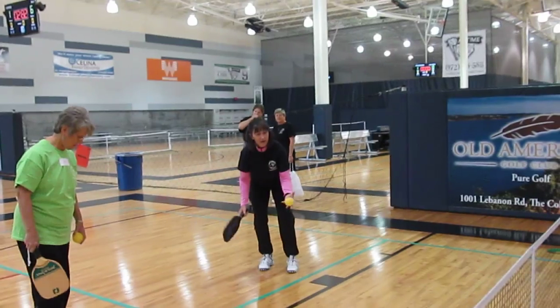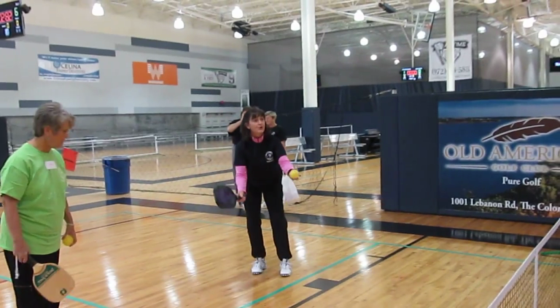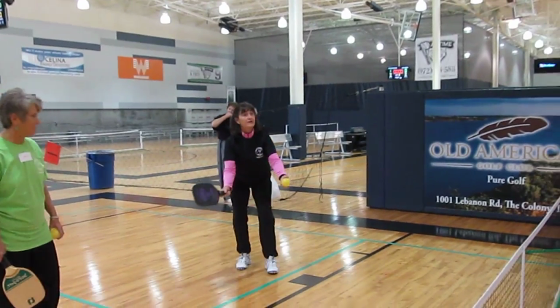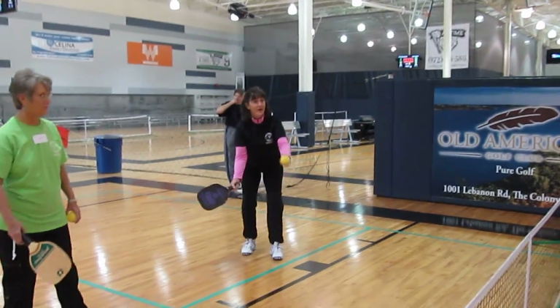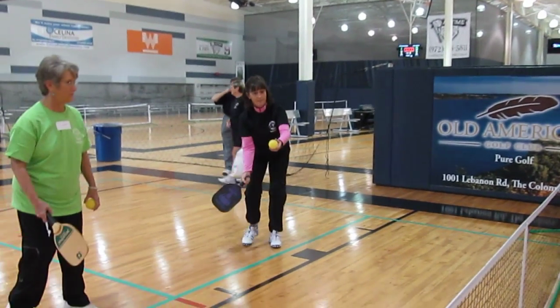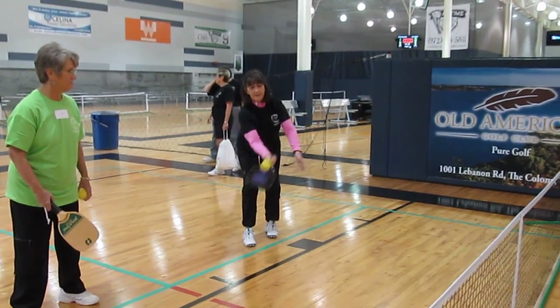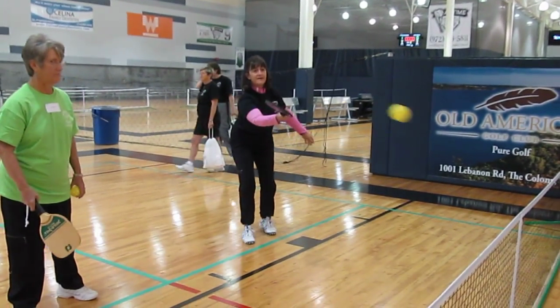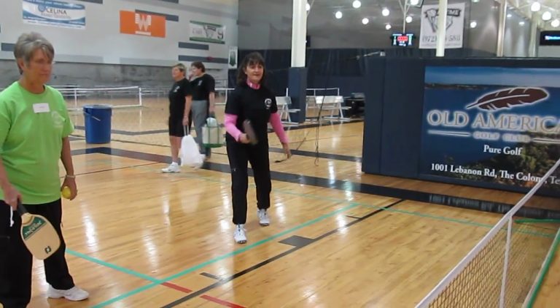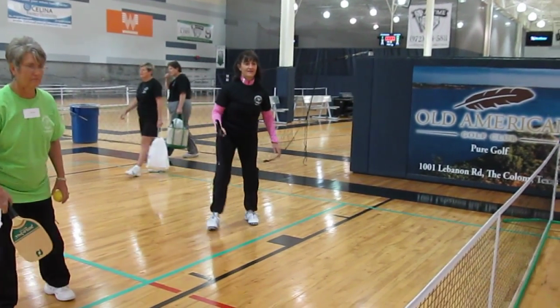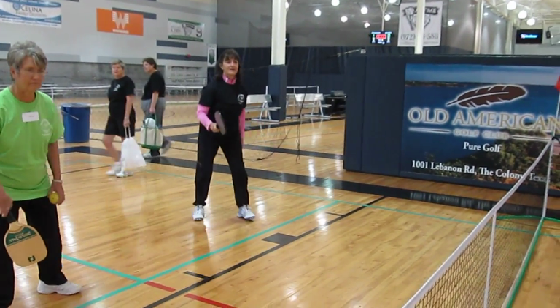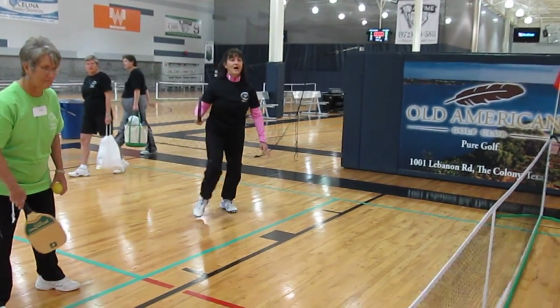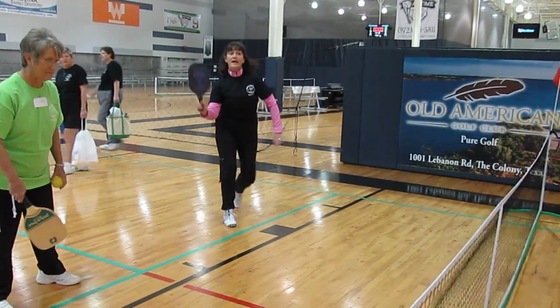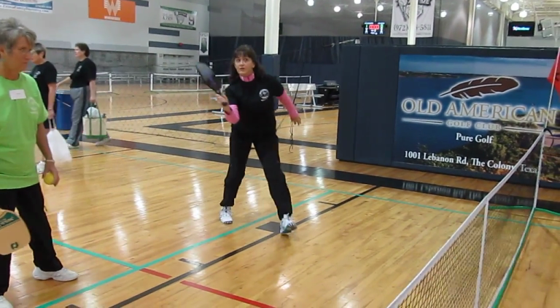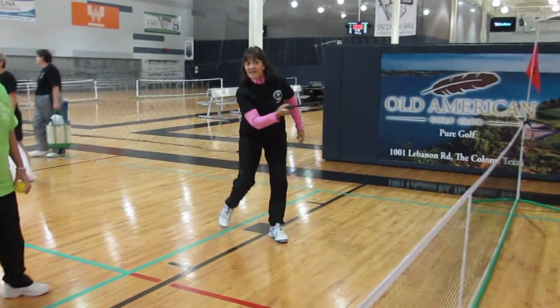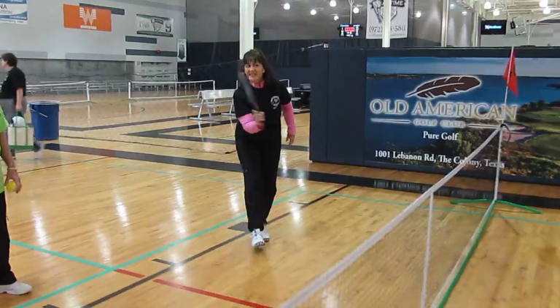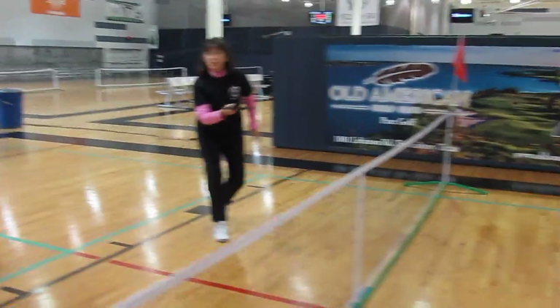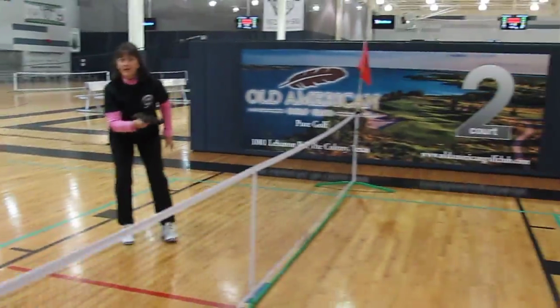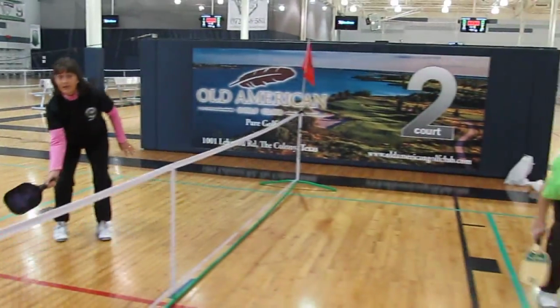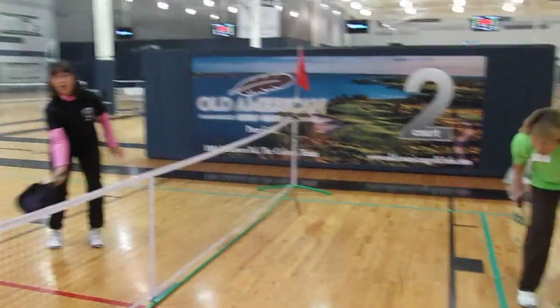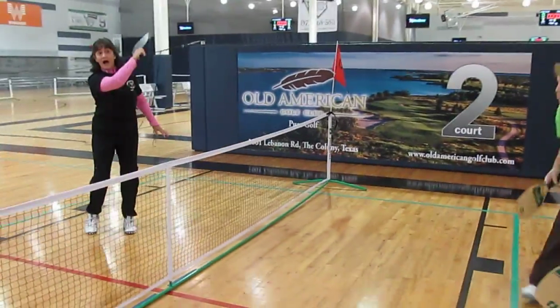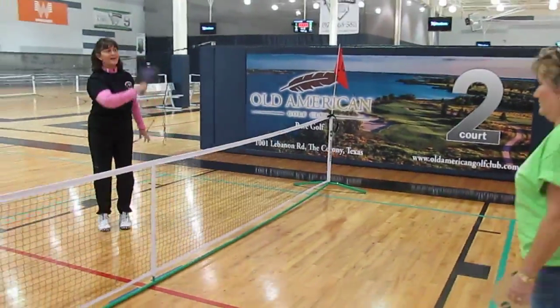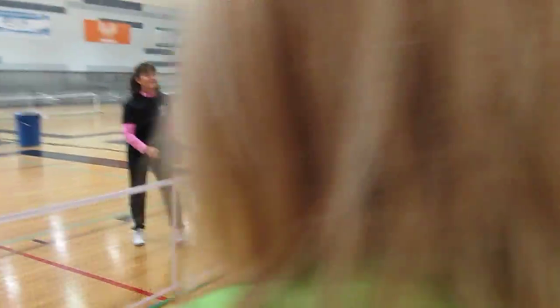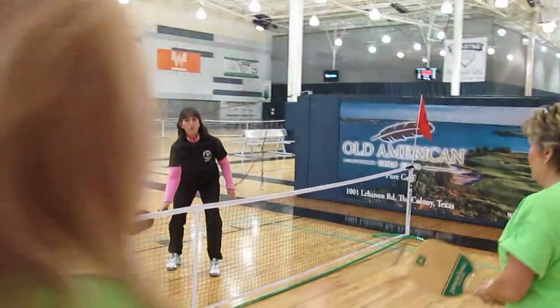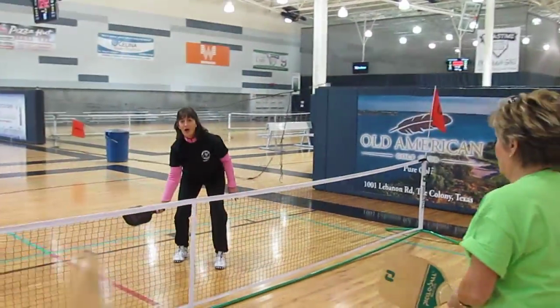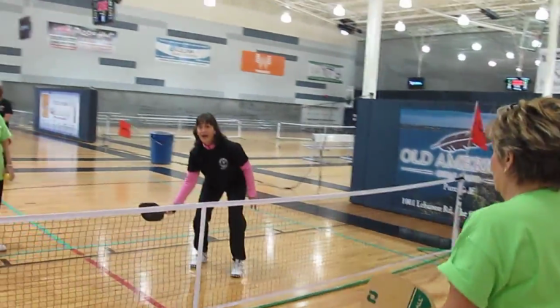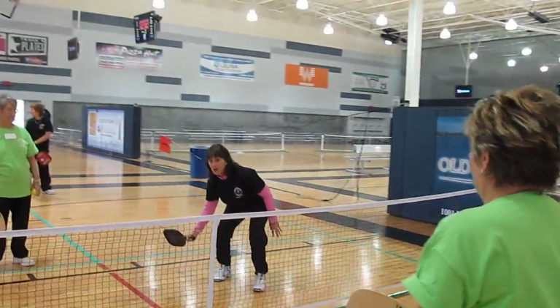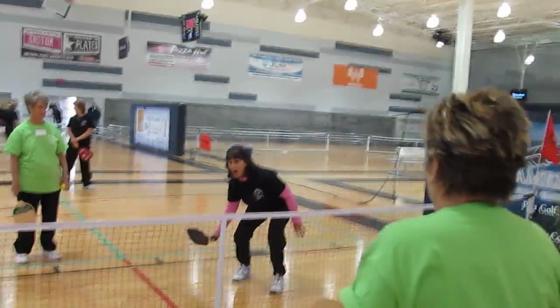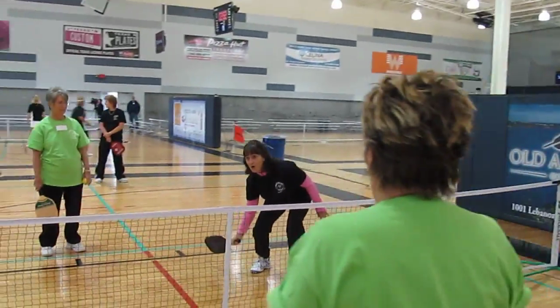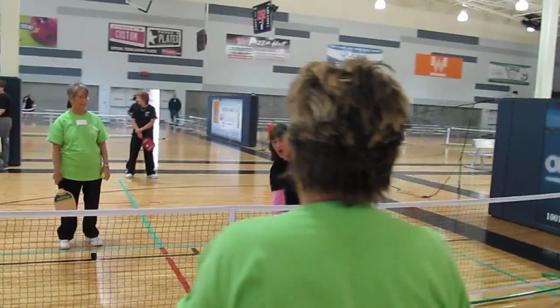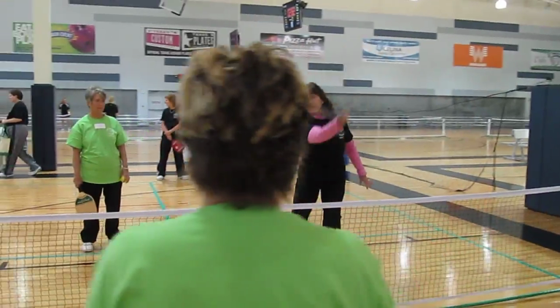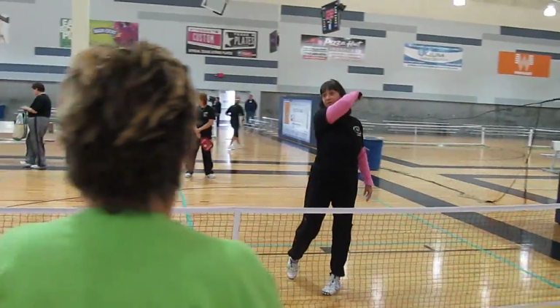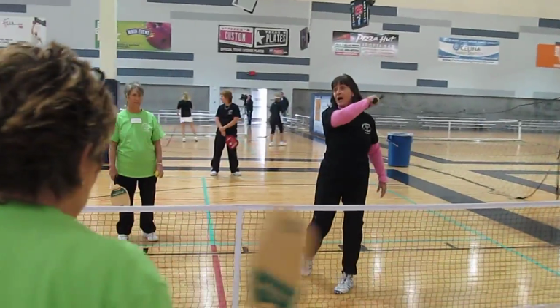Here, let's do it again. I see it doesn't work really good. Low to high — I teach the whole long time. Low, long, and finish high.